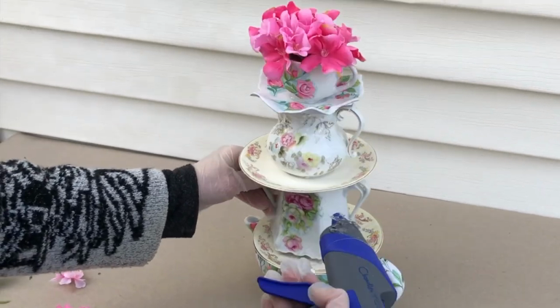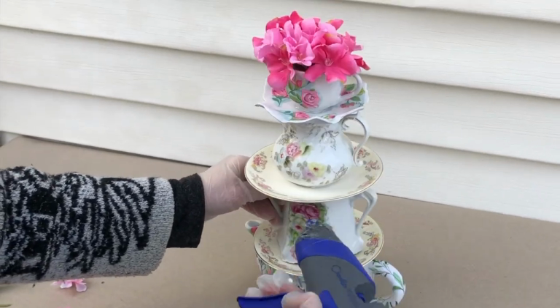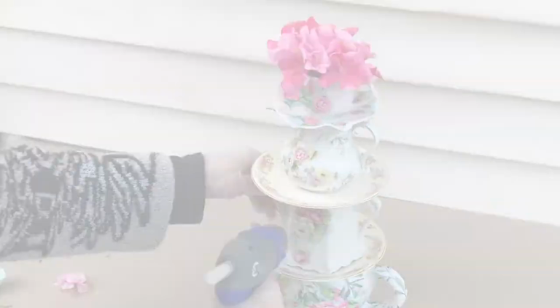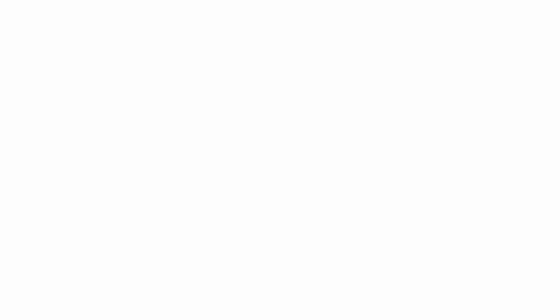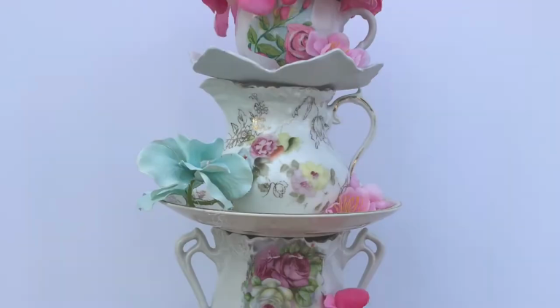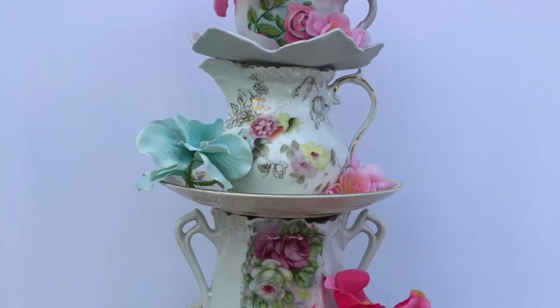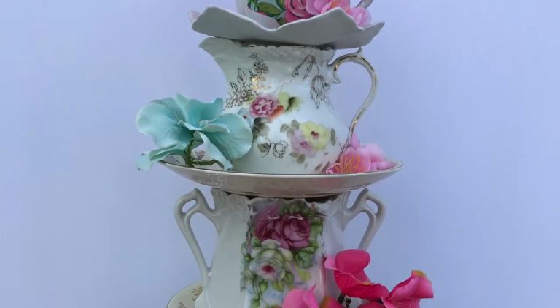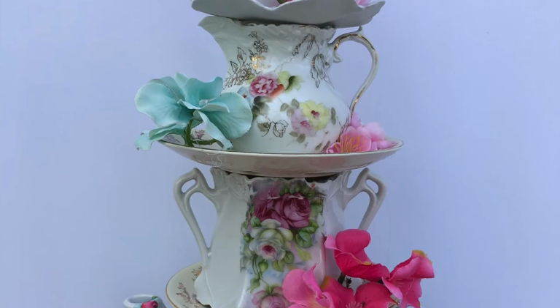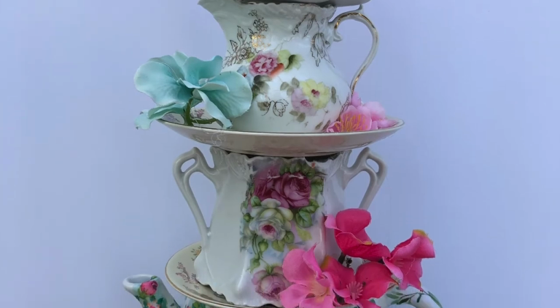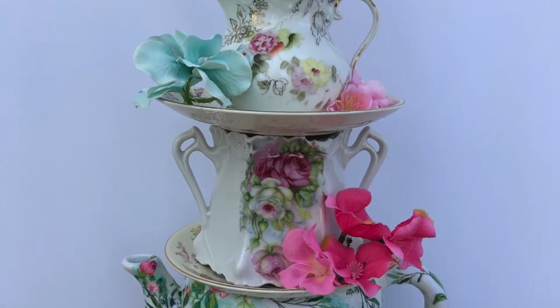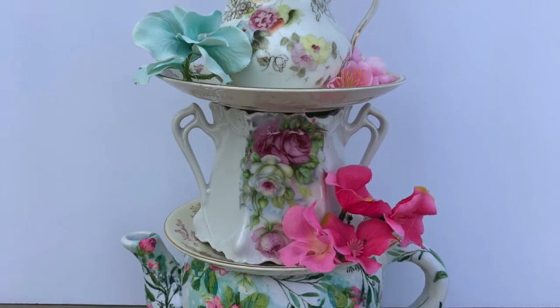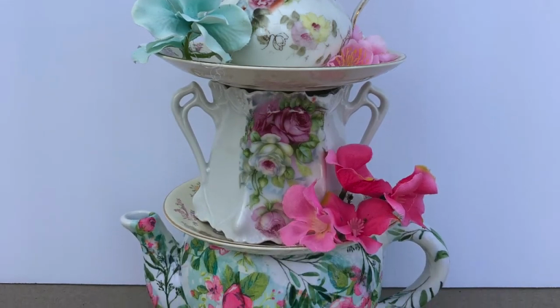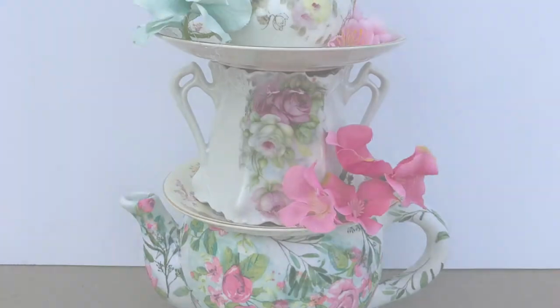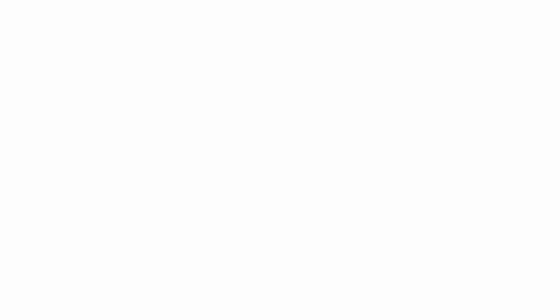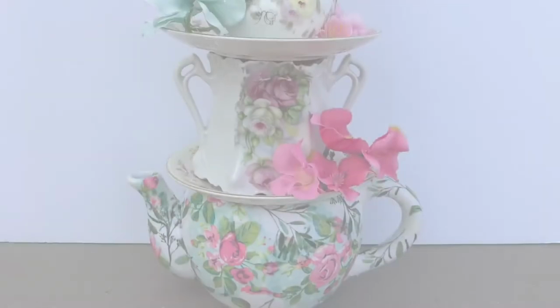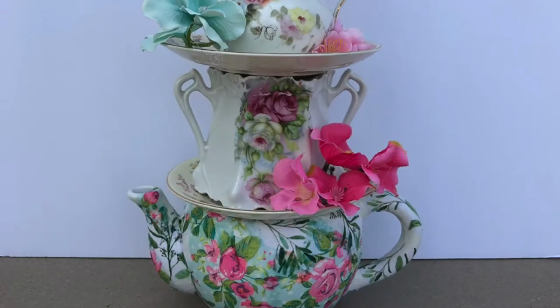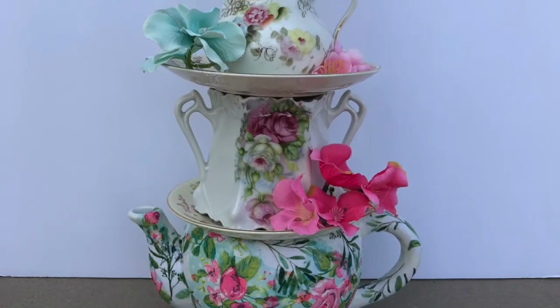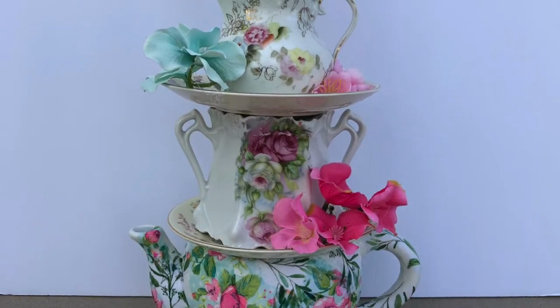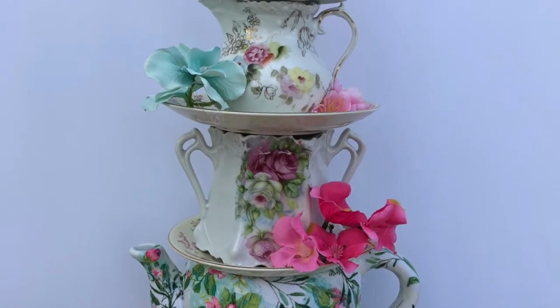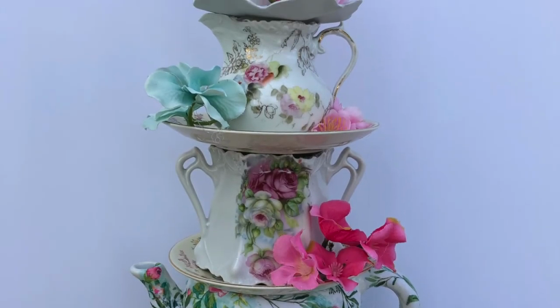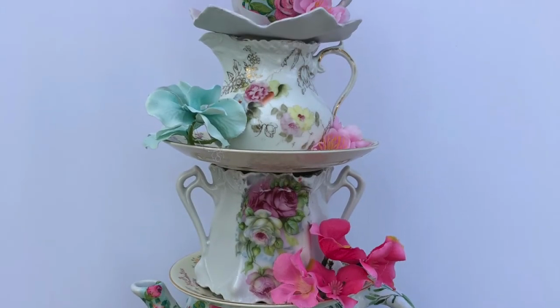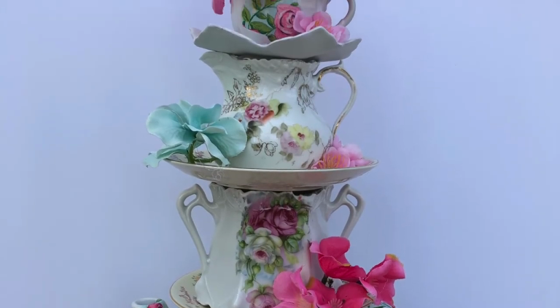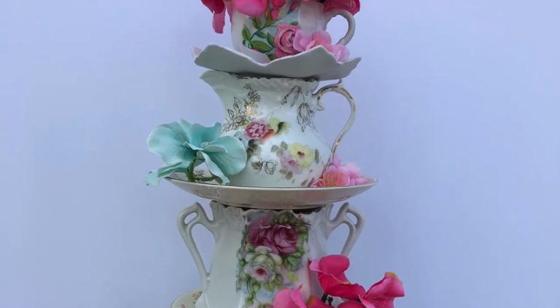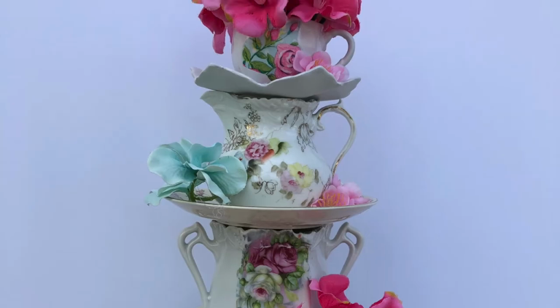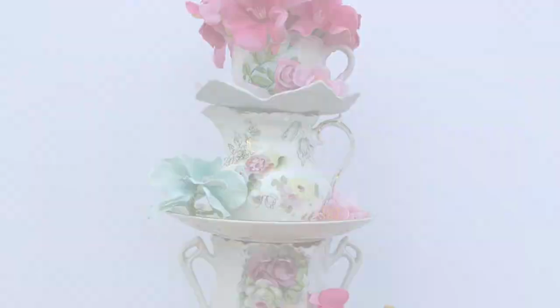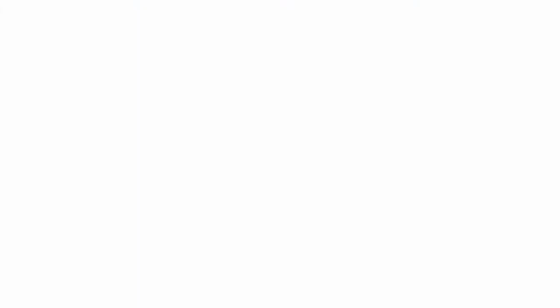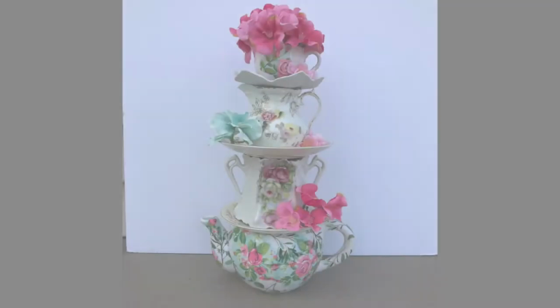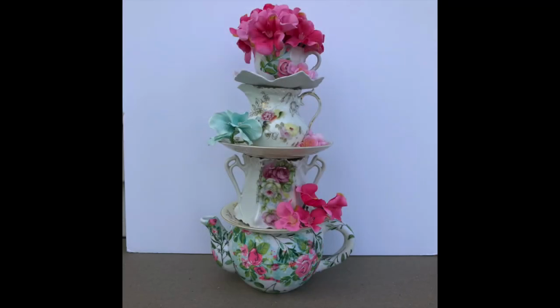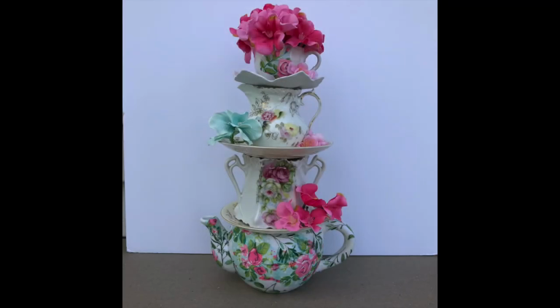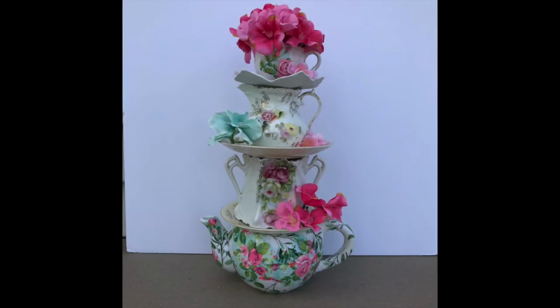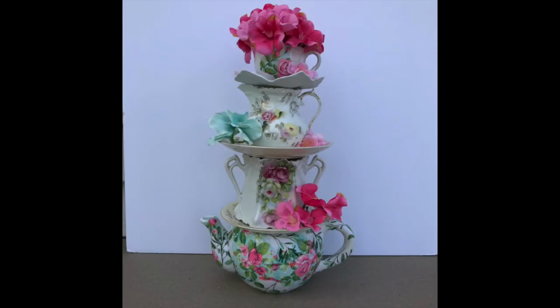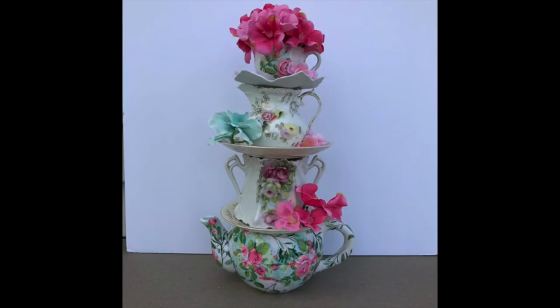And now for the final results. I love the way this came out and I cannot wait to display it in the center of the table for my mom.